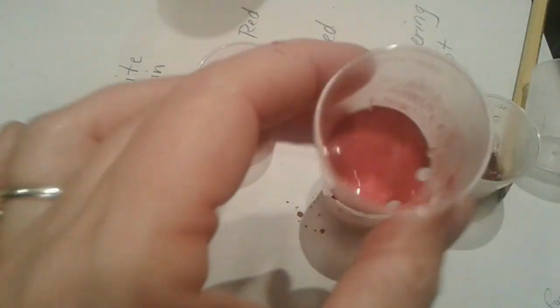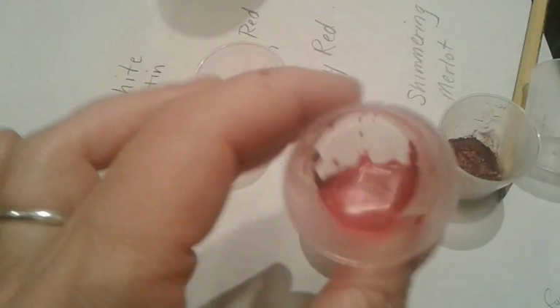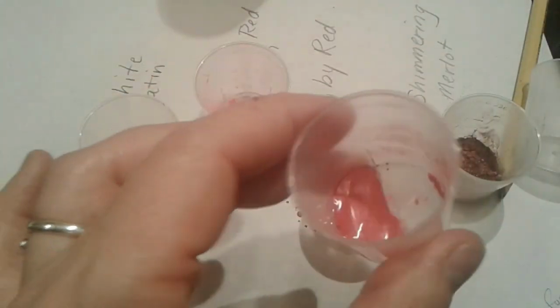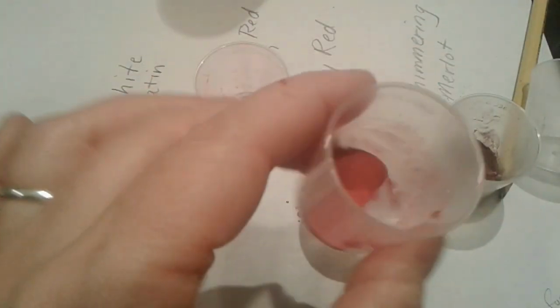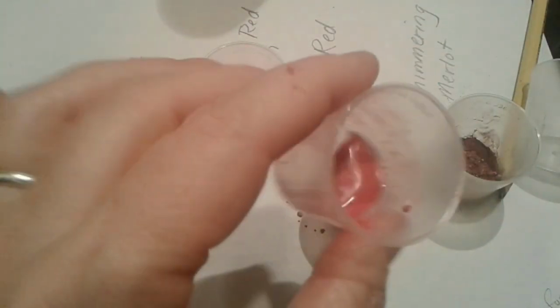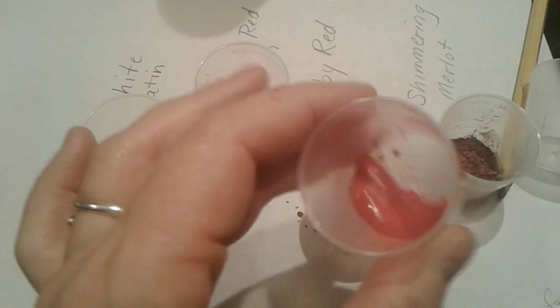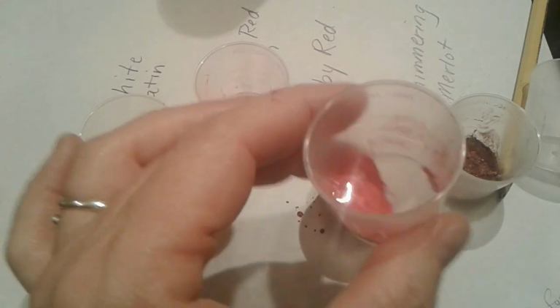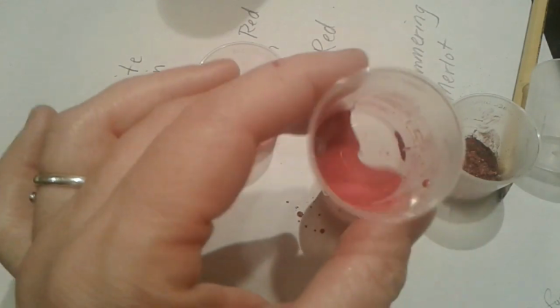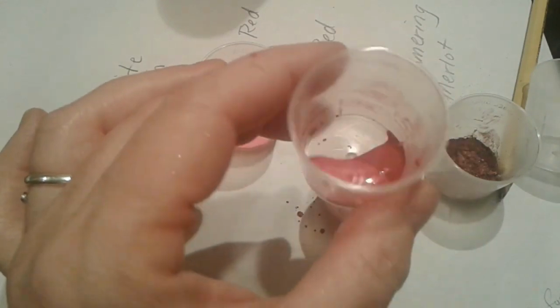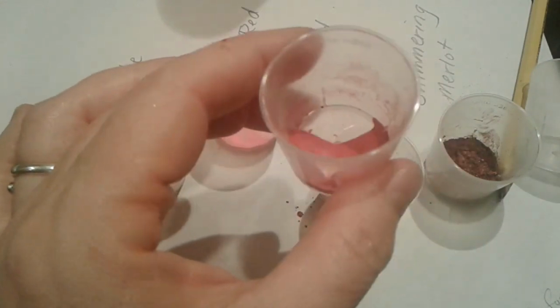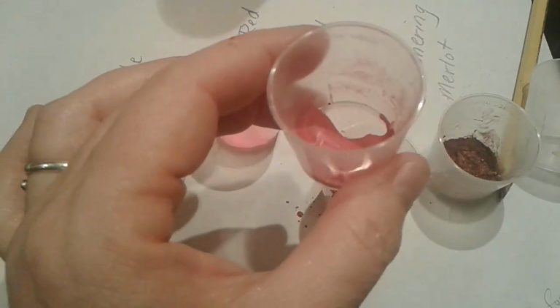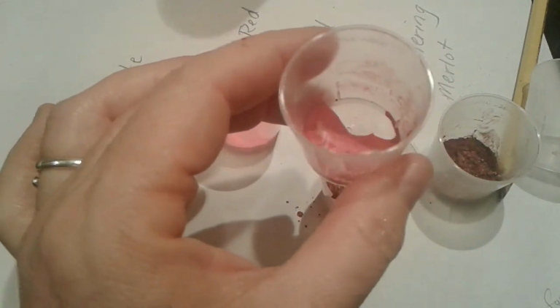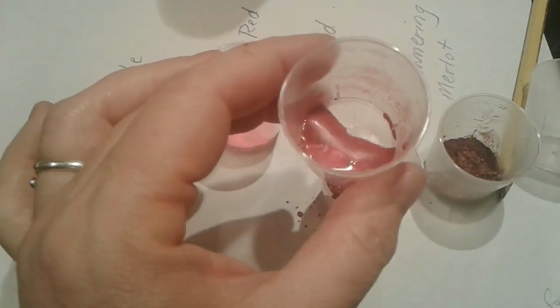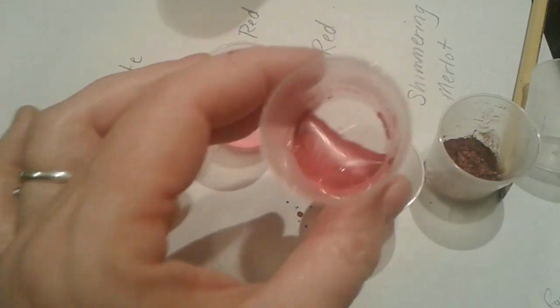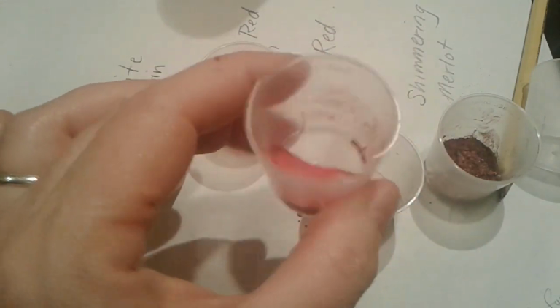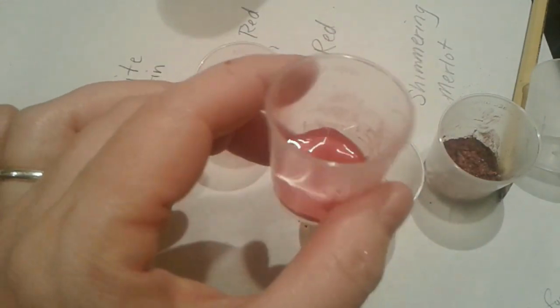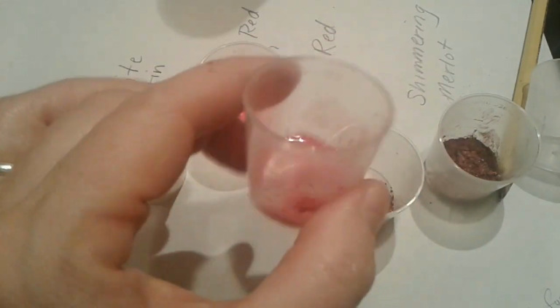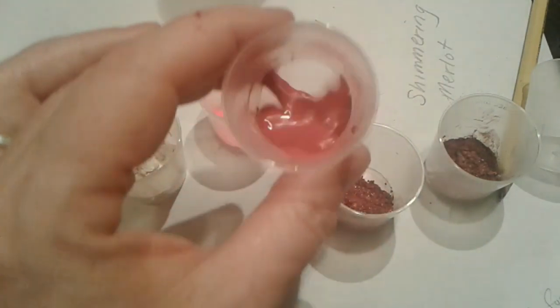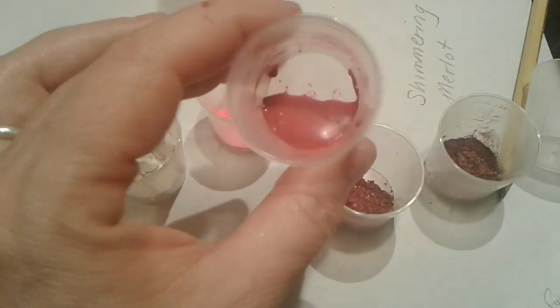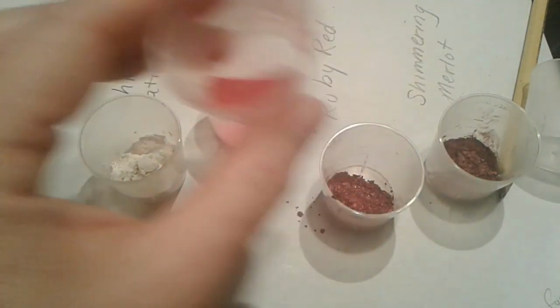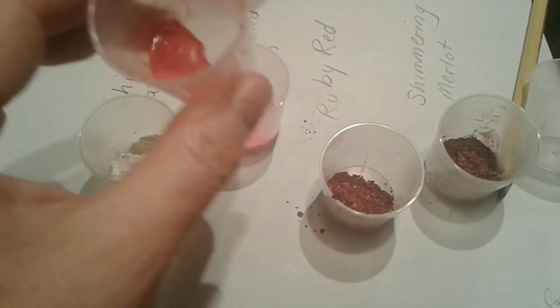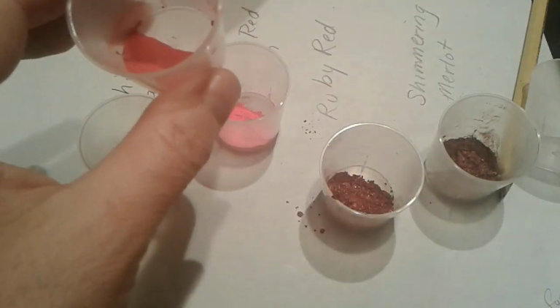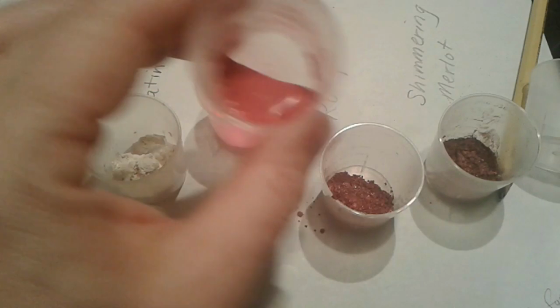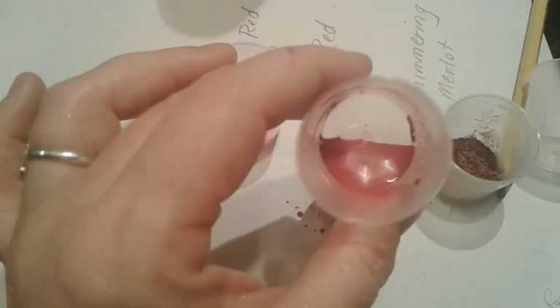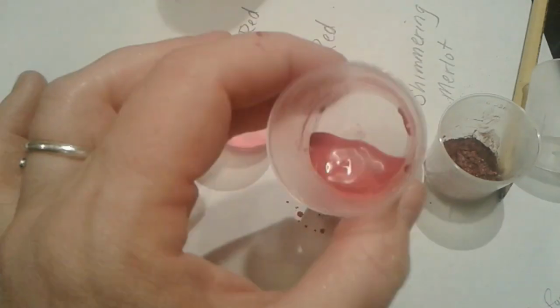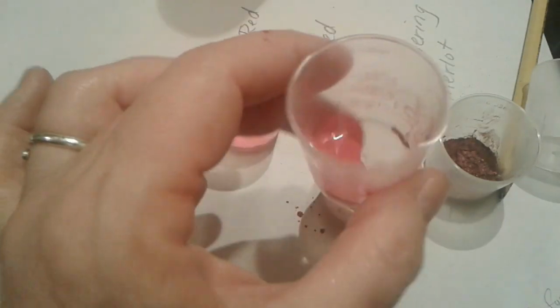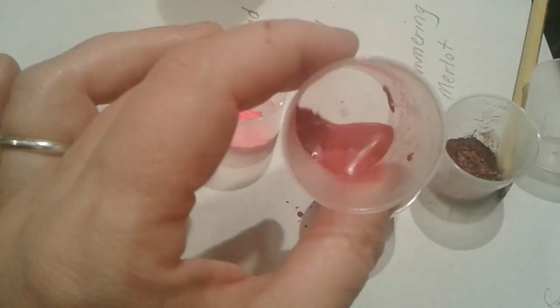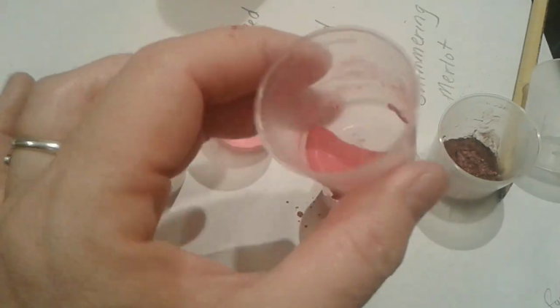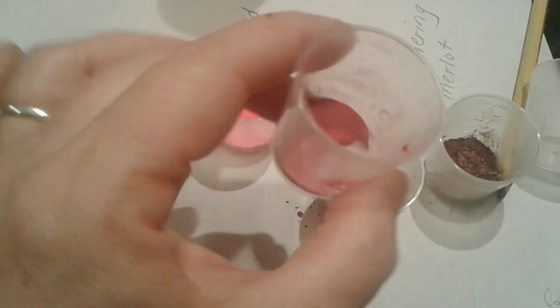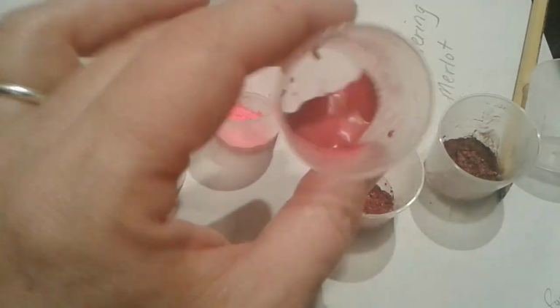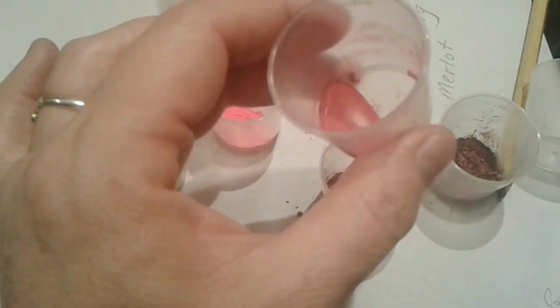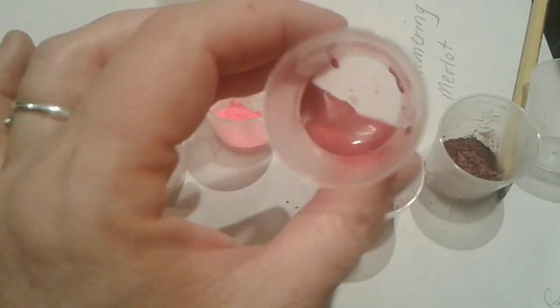That looks pretty red. You can adjust it a little bit by adding more of the neon or more of the Ruby Red to get a true red.